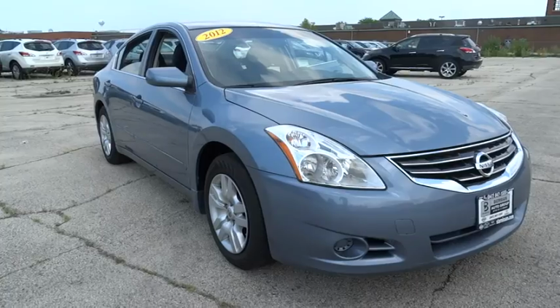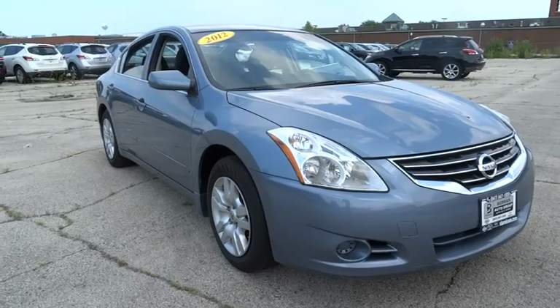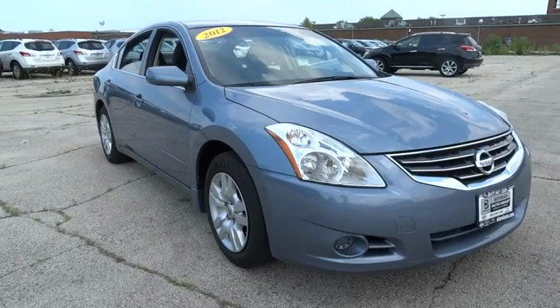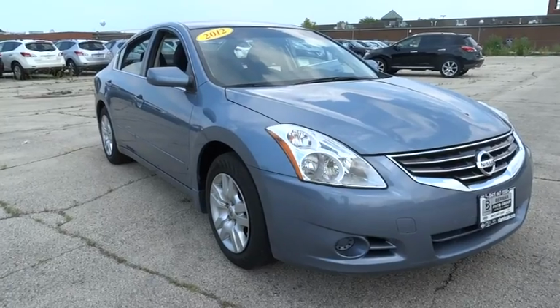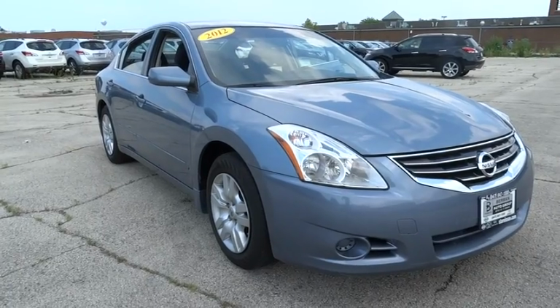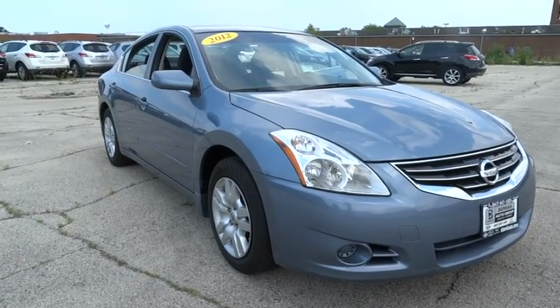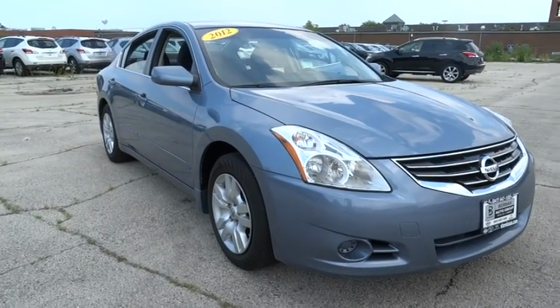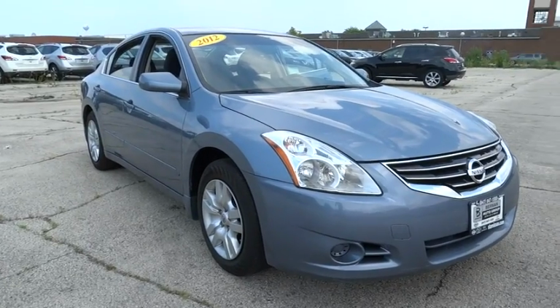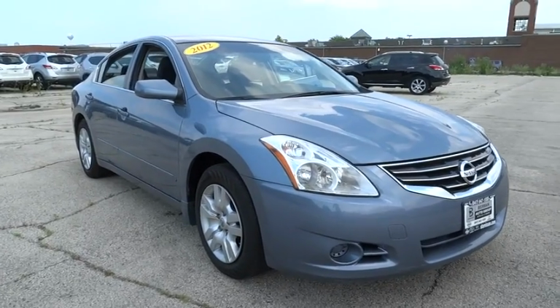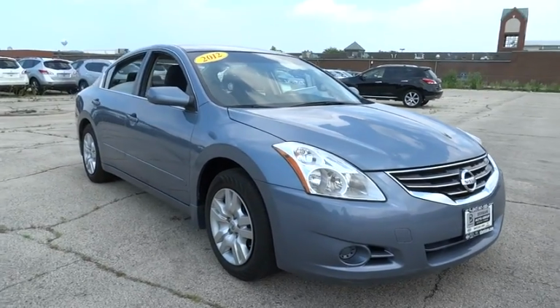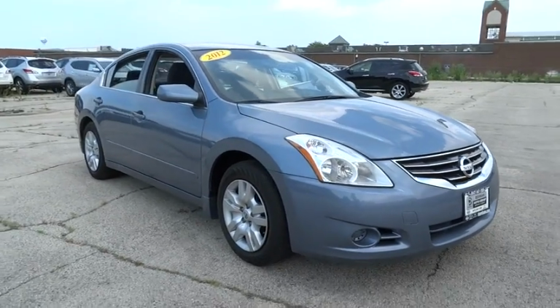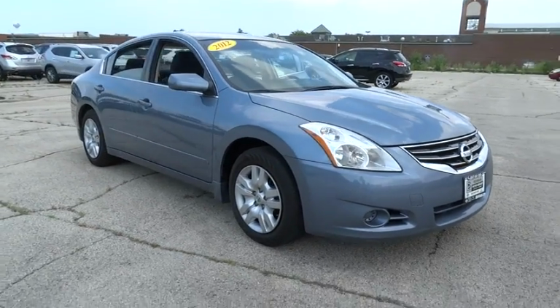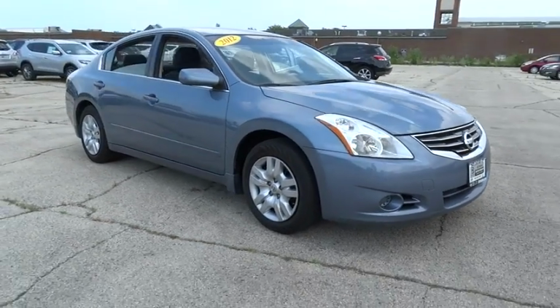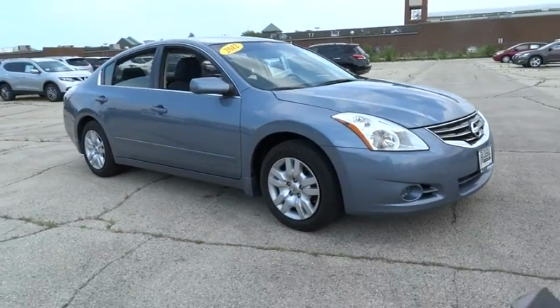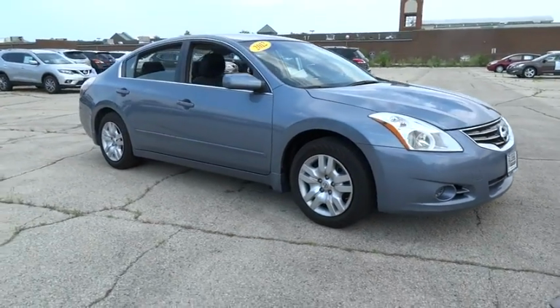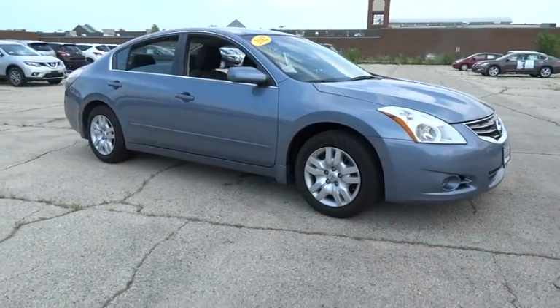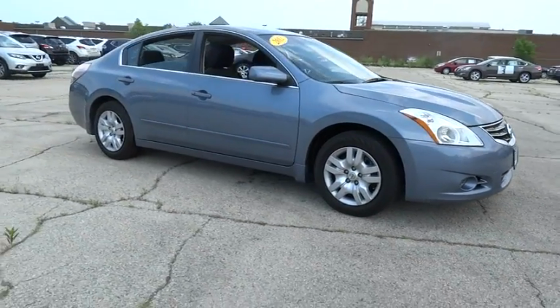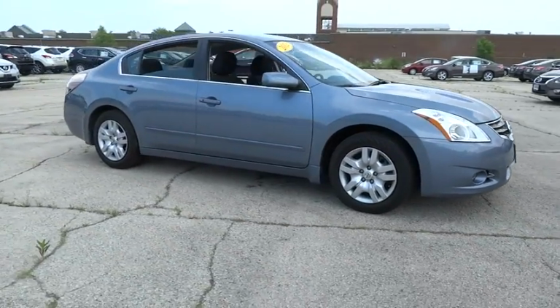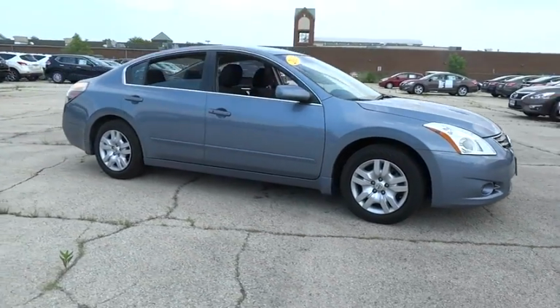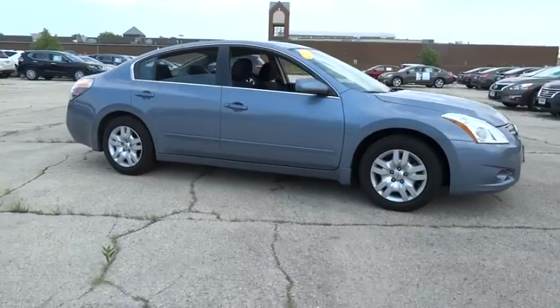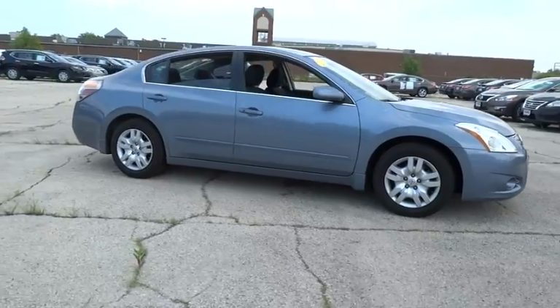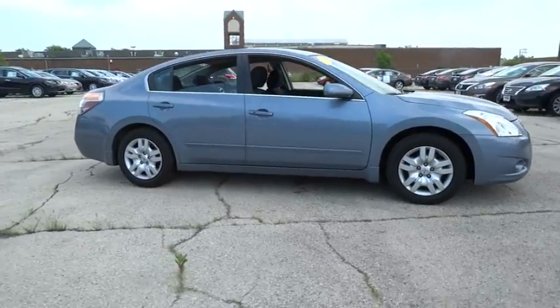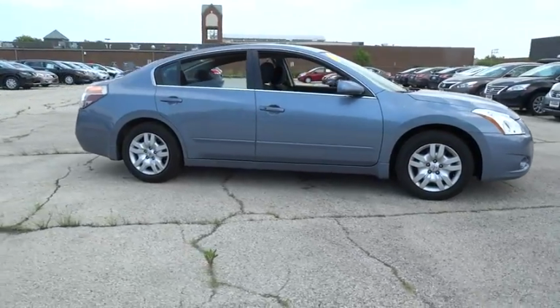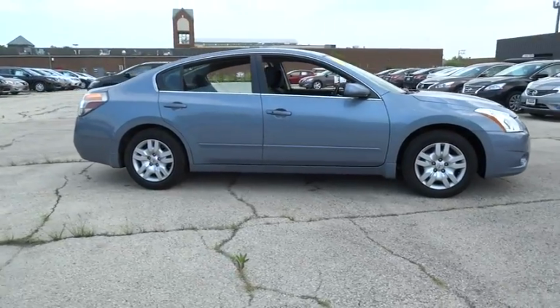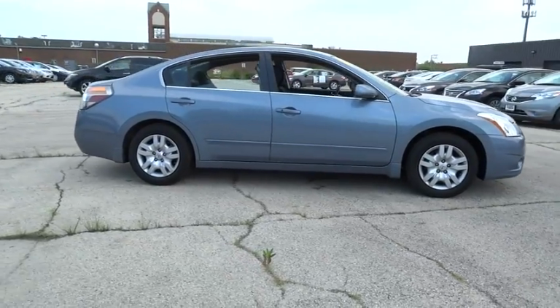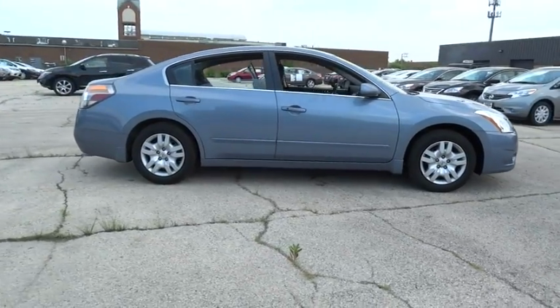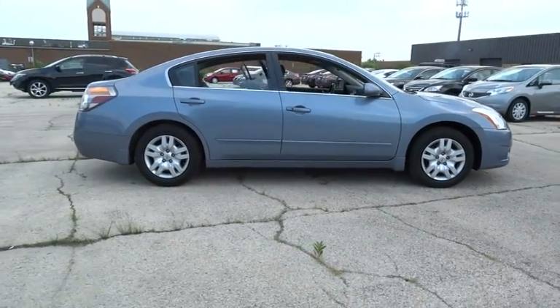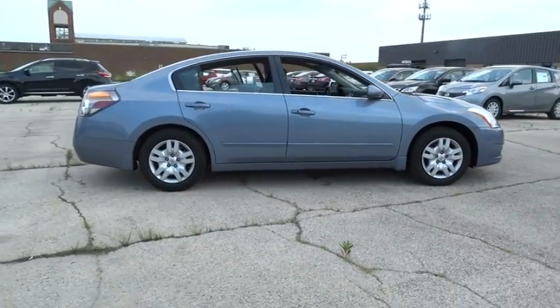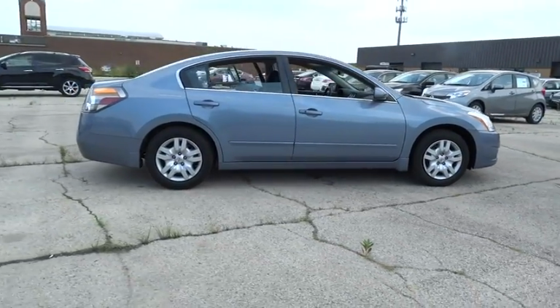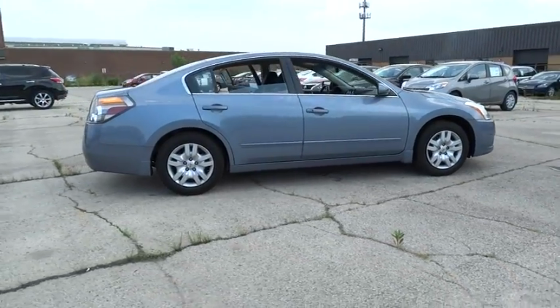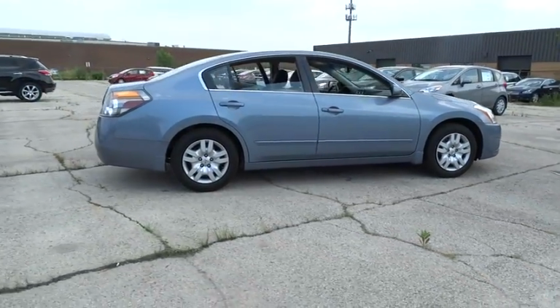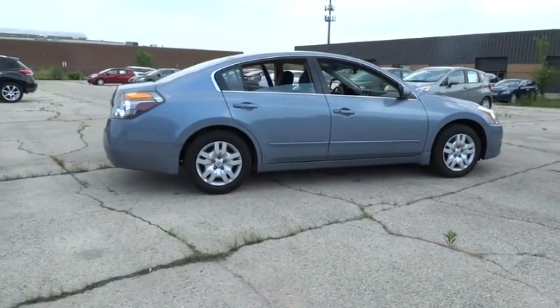2012 Altima. The Nissan Altima offers advanced features to make life easier, including push-button ignition, which comes standard.